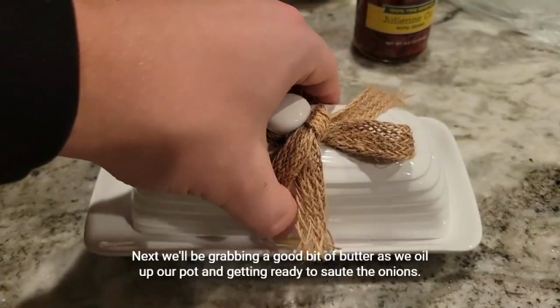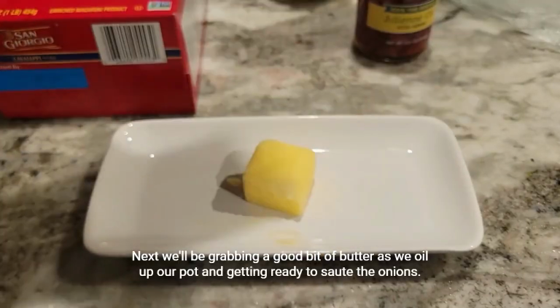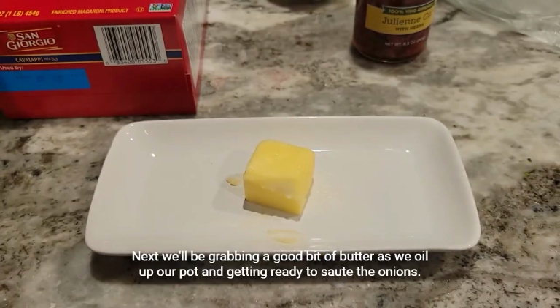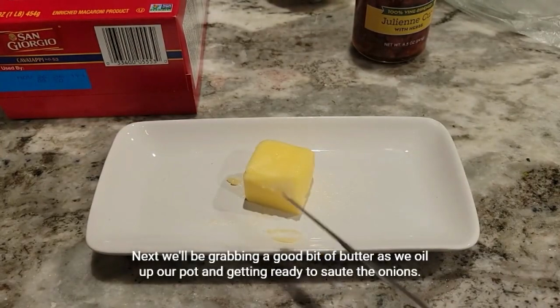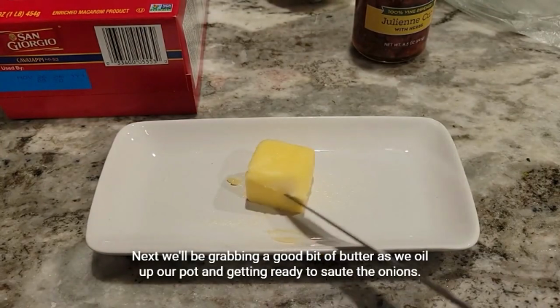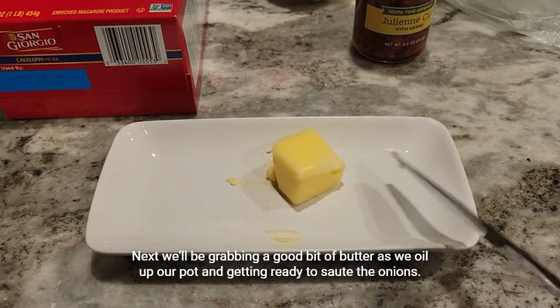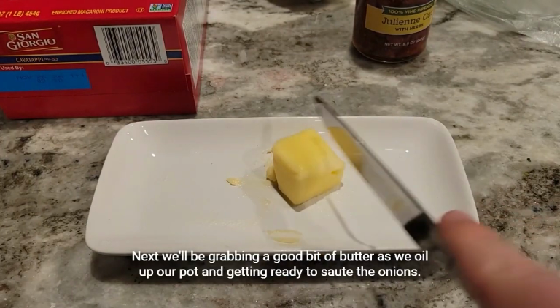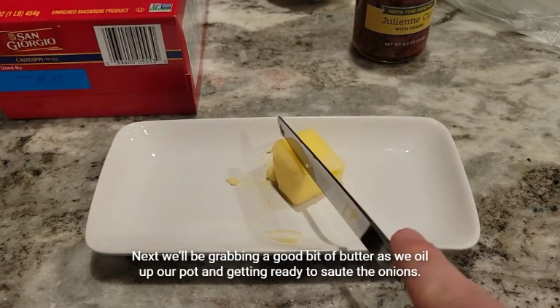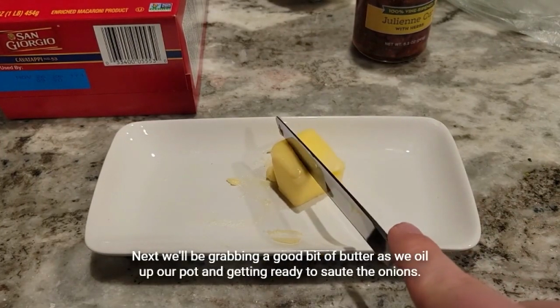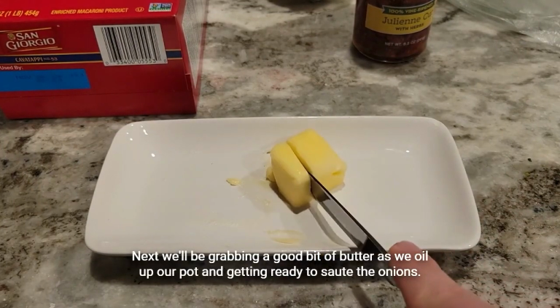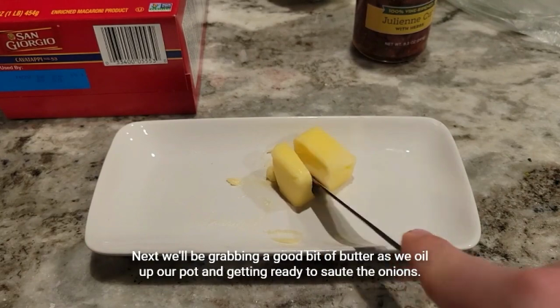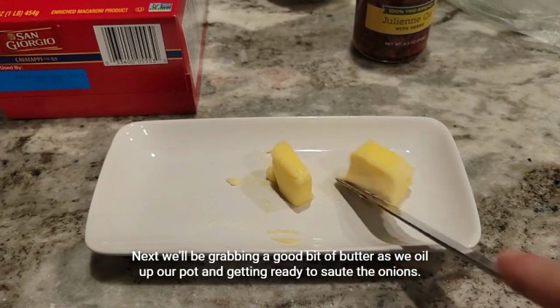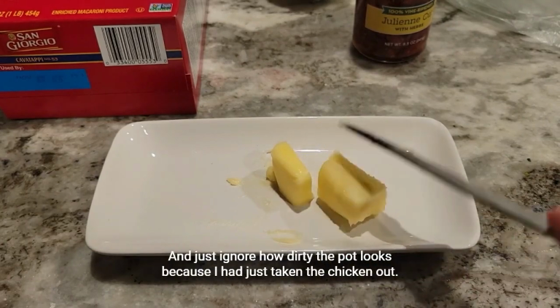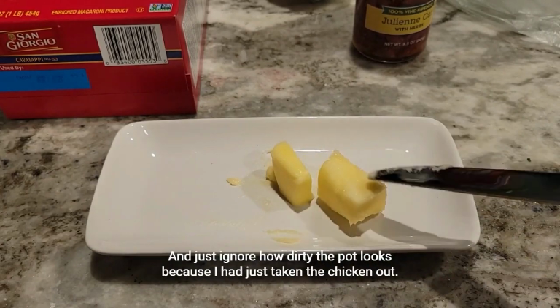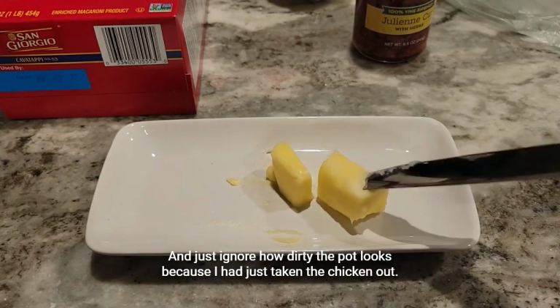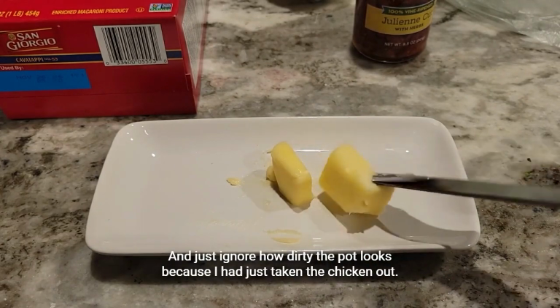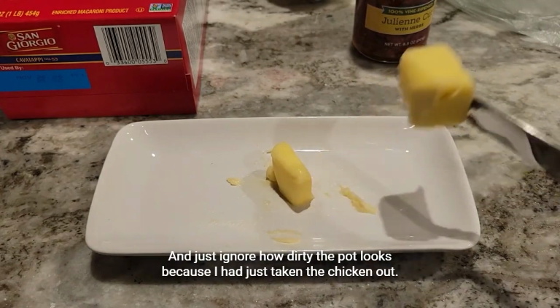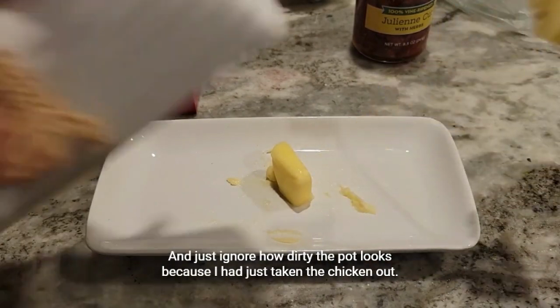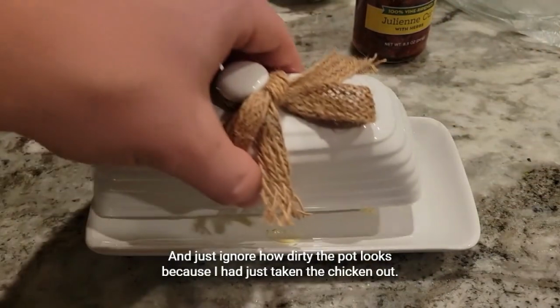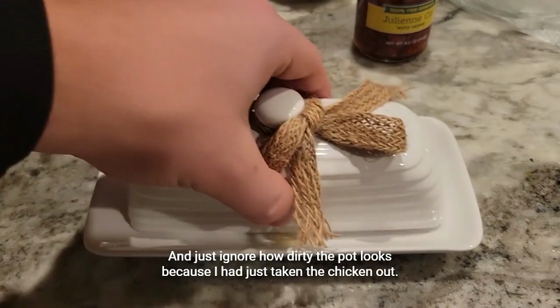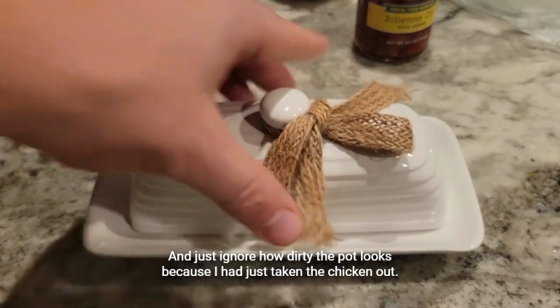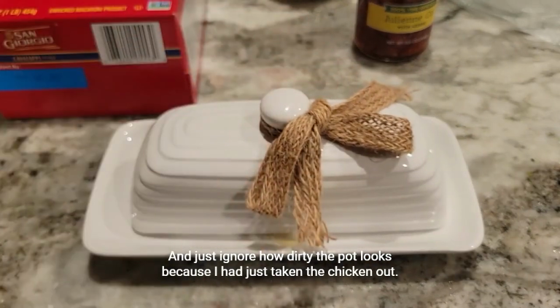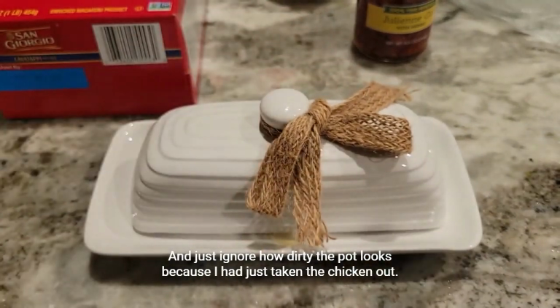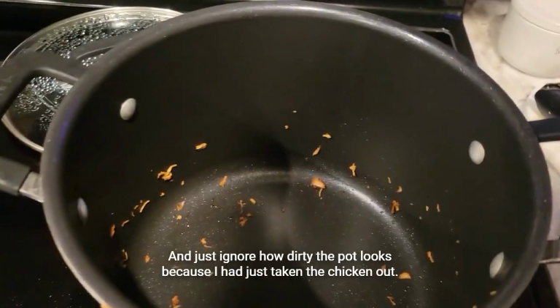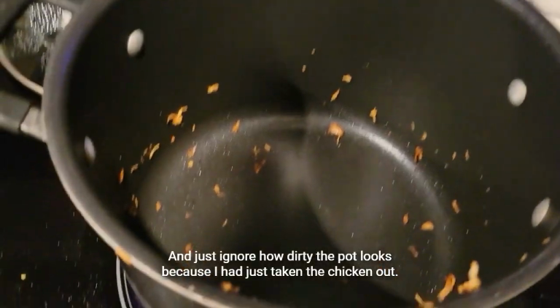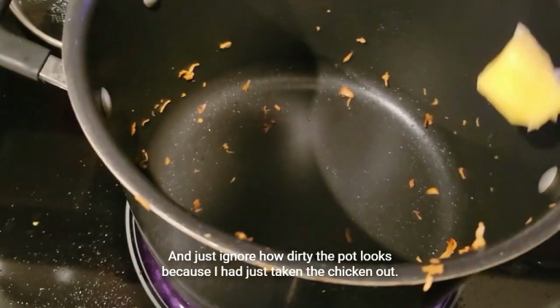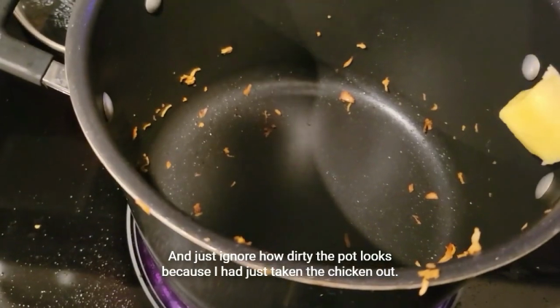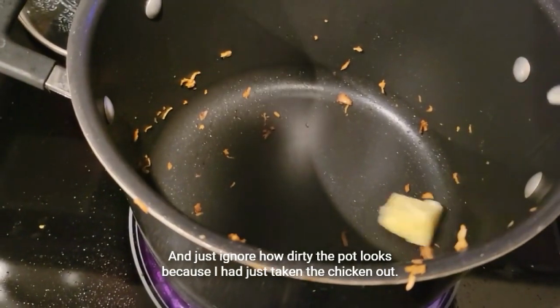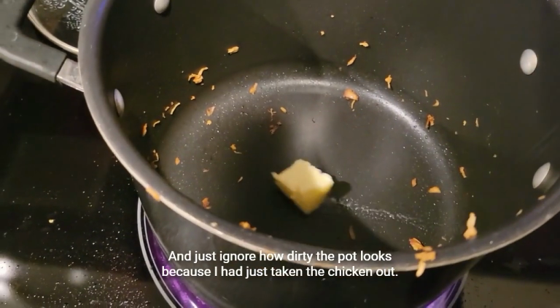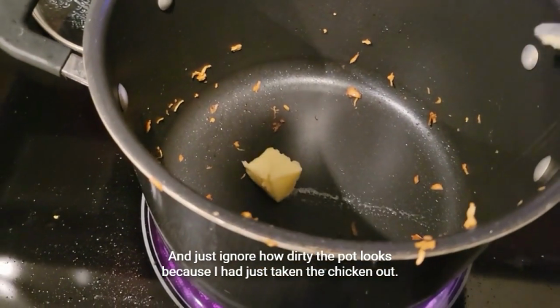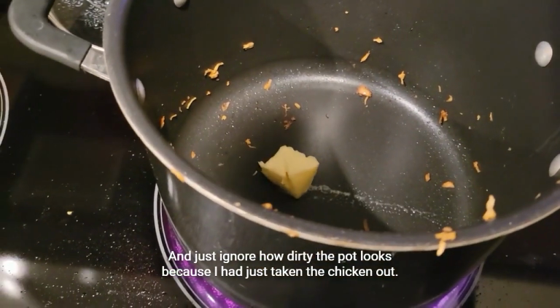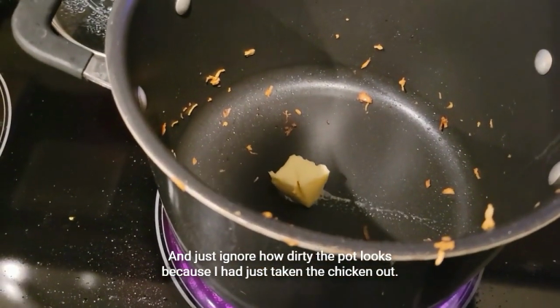Next, we'll be grabbing a good bit of butter to oil up our pot and get ready to sauté the onions. Just ignore how dirty the pot looks — I had just taken the chicken out.